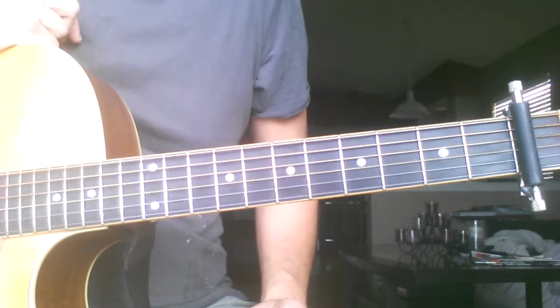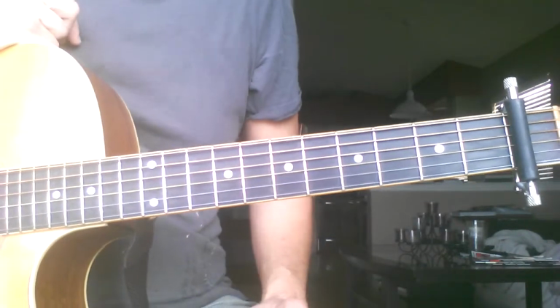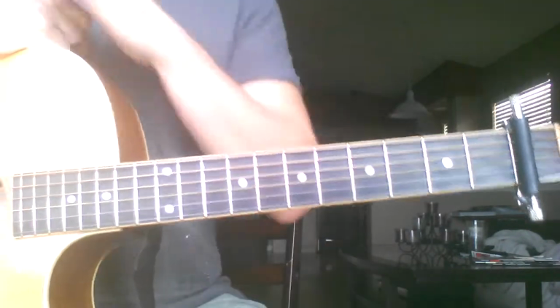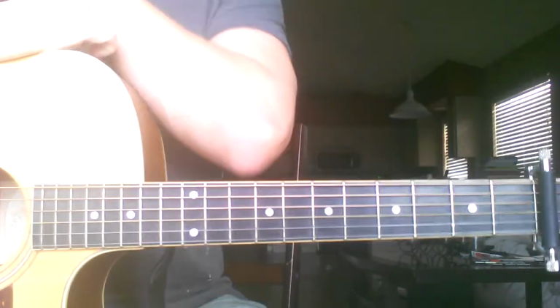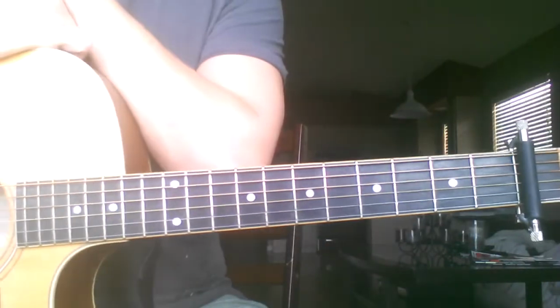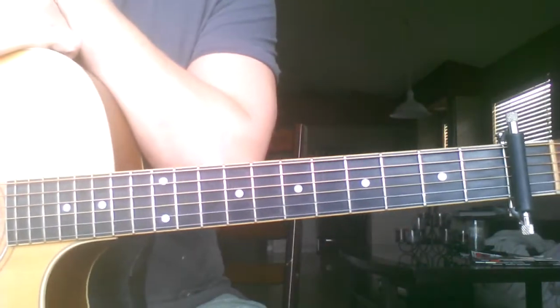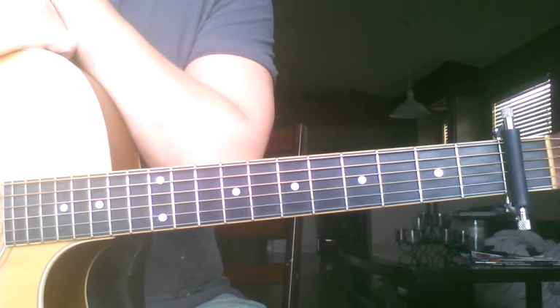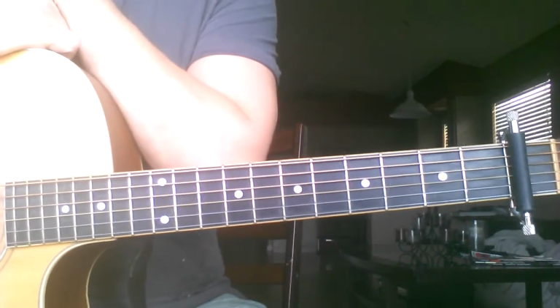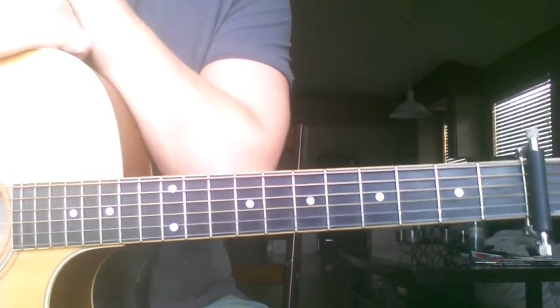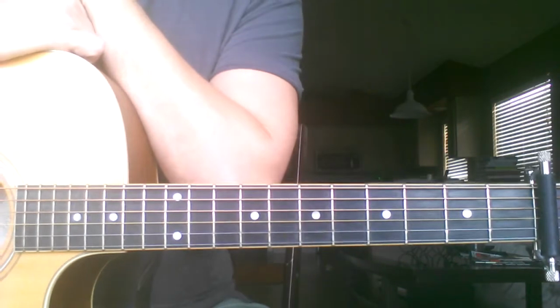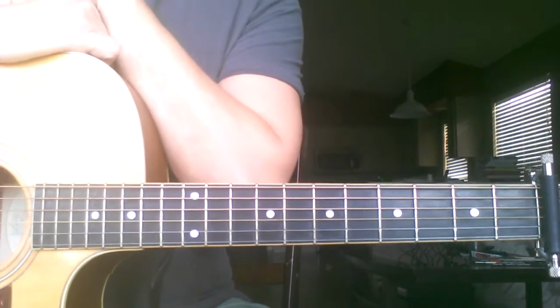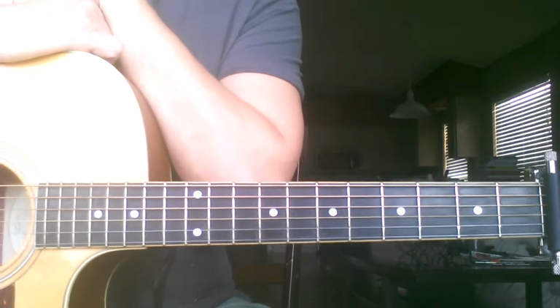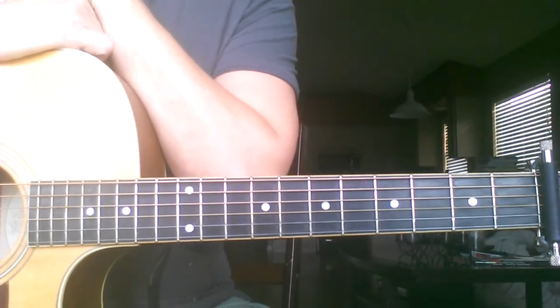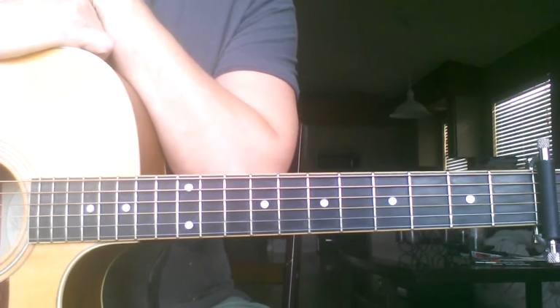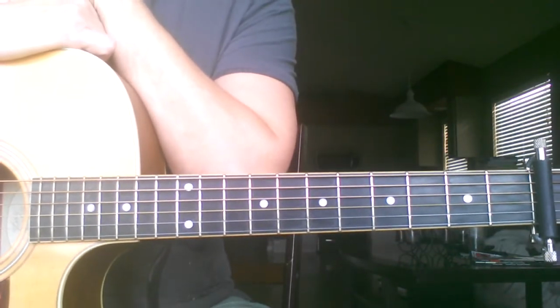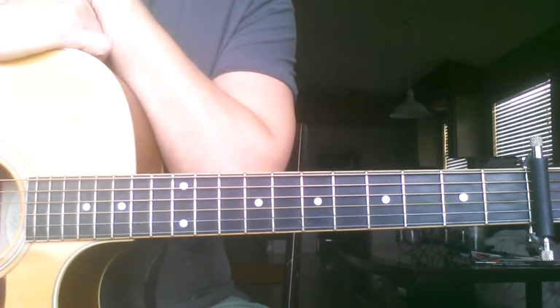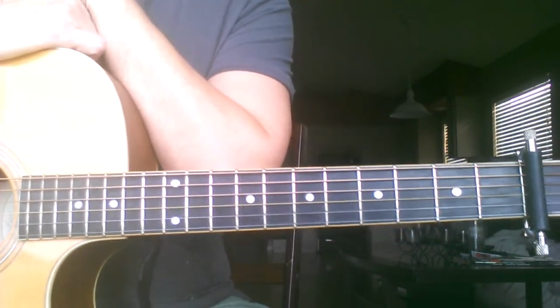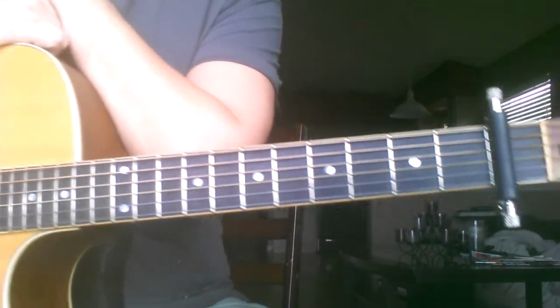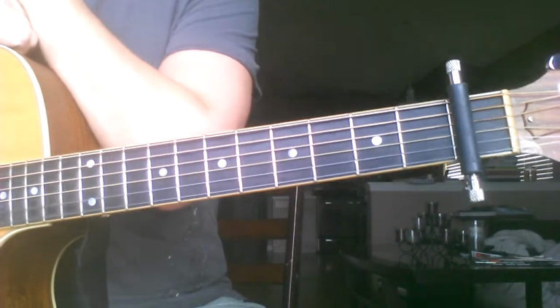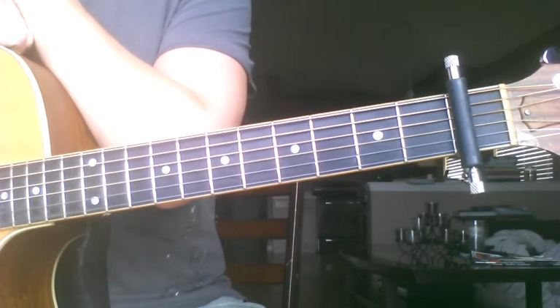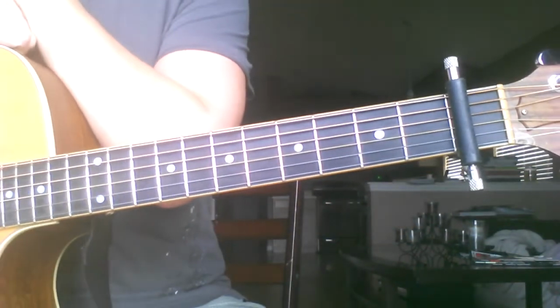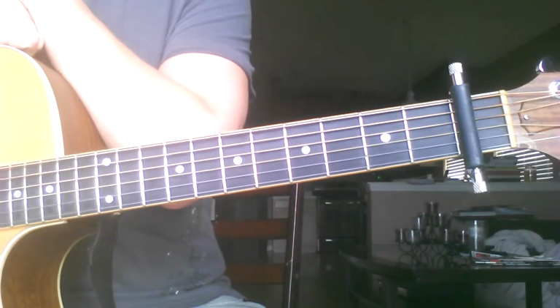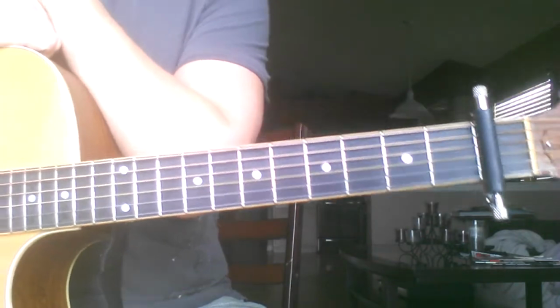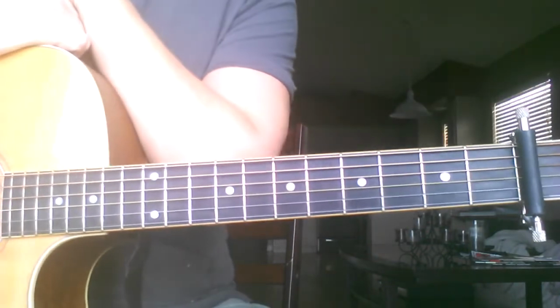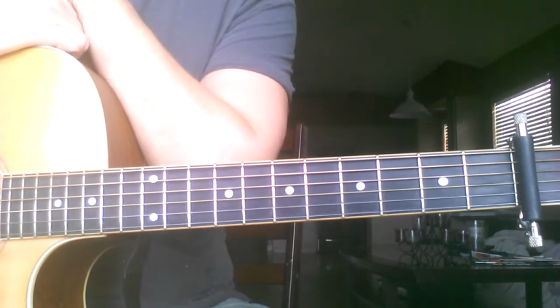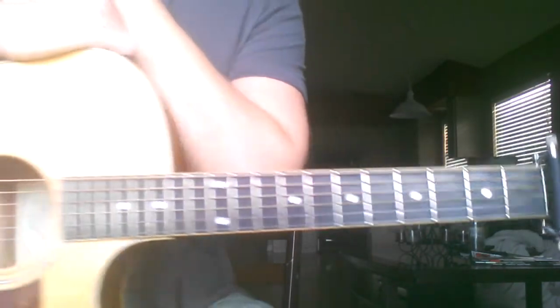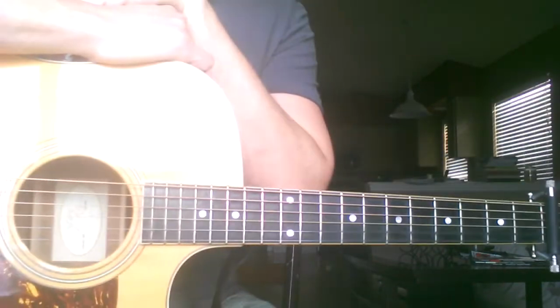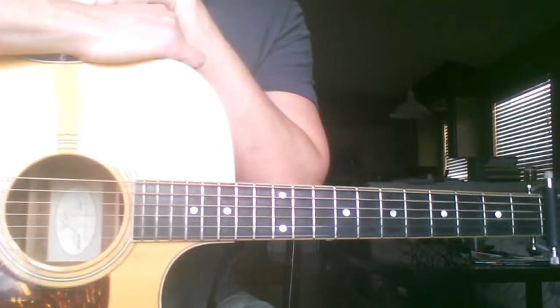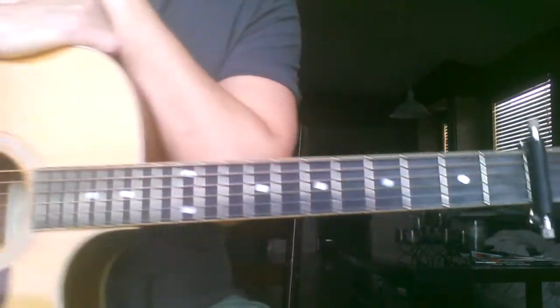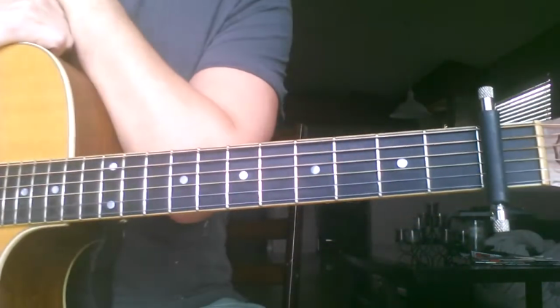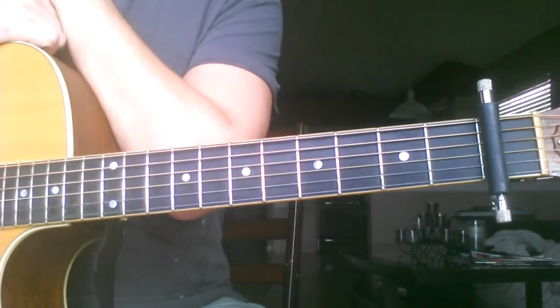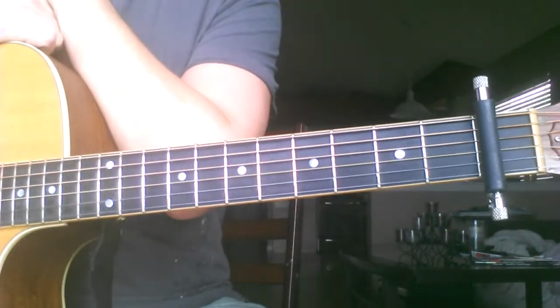This is a walkthrough for a new song we're doing called Be Lifted Higher from Gateway Worship. This is actually going to be for the lead electric guitar part, even though I'm carrying an acoustic right now — I'm going to play it on that for right now.